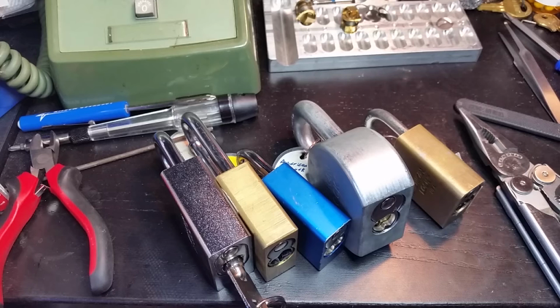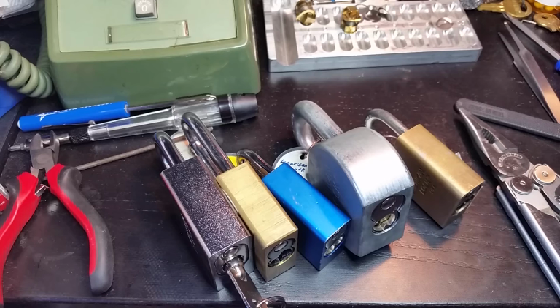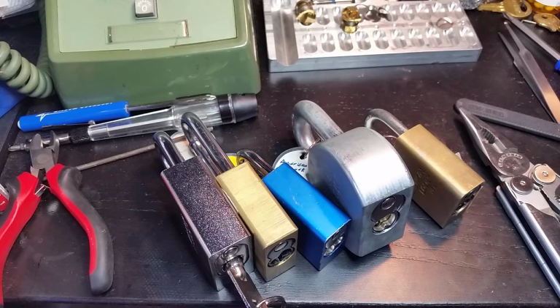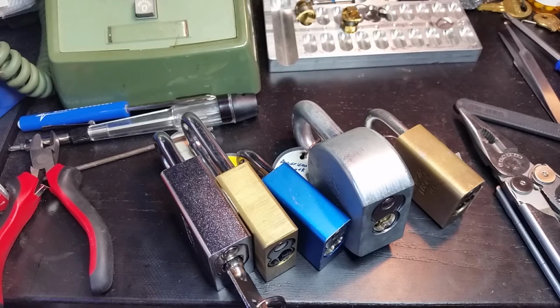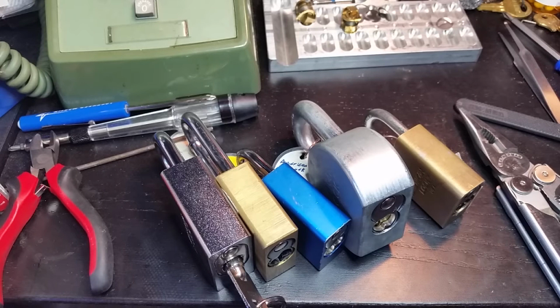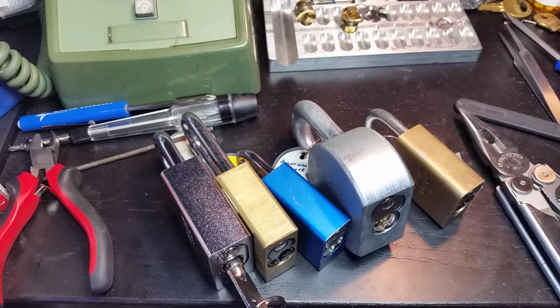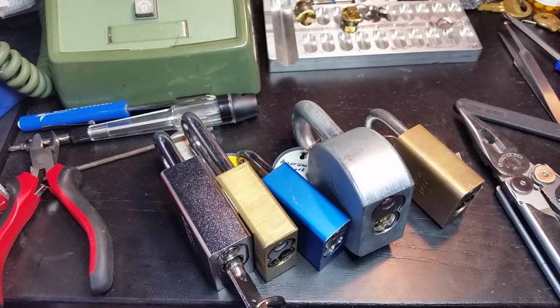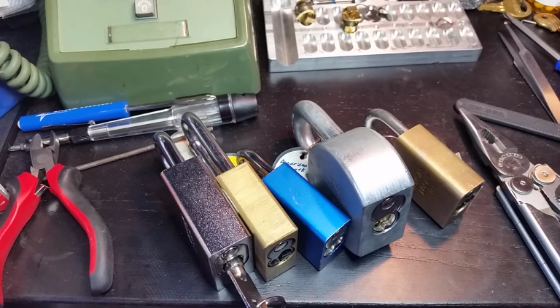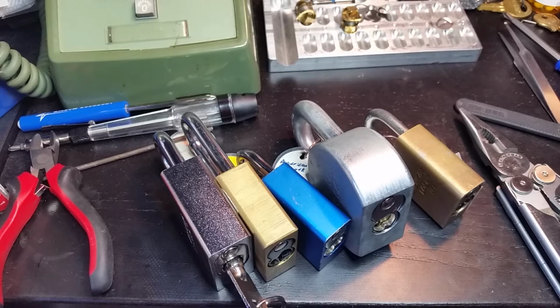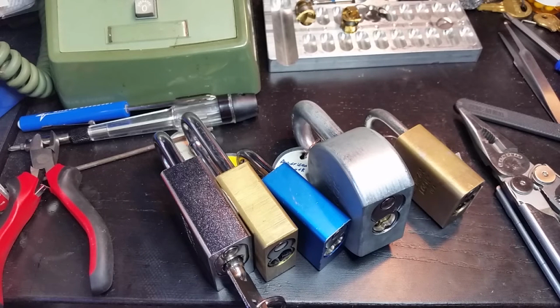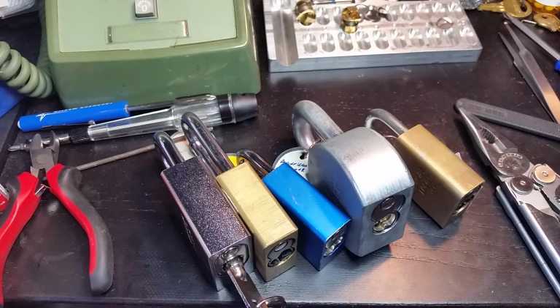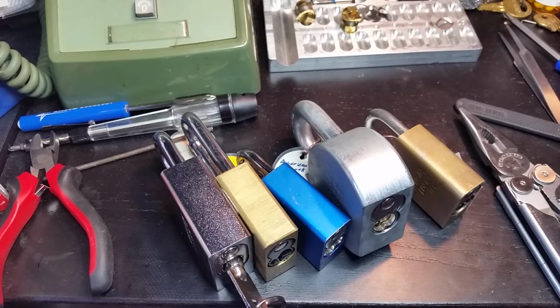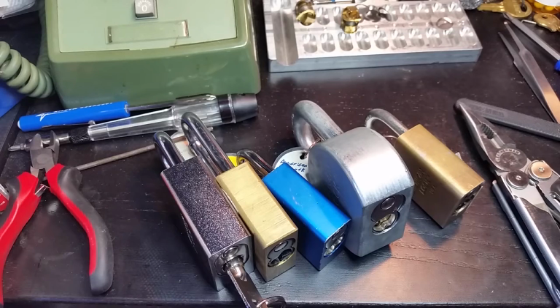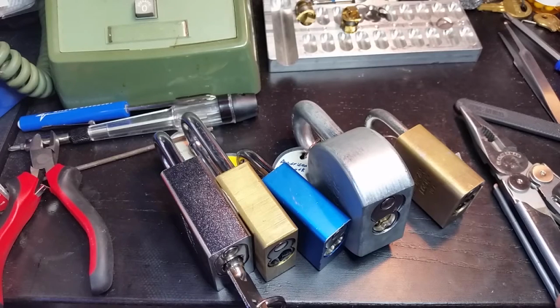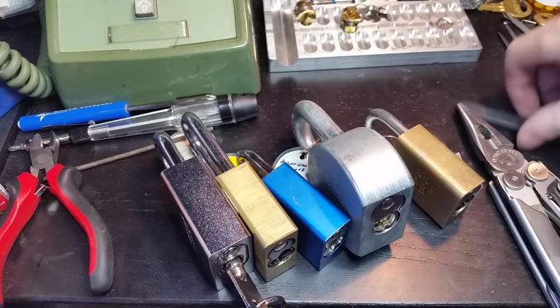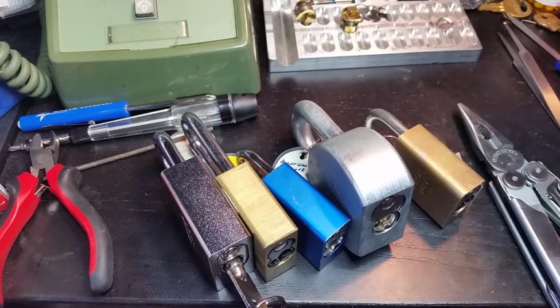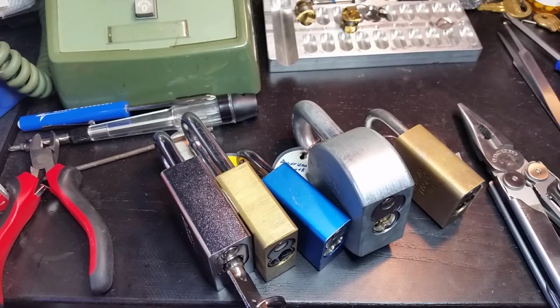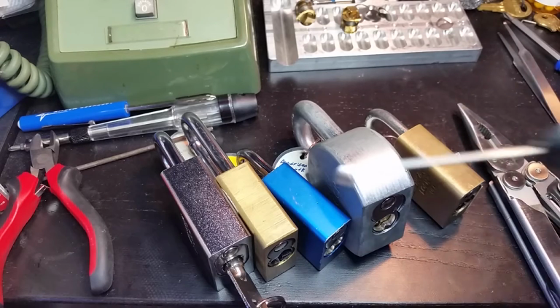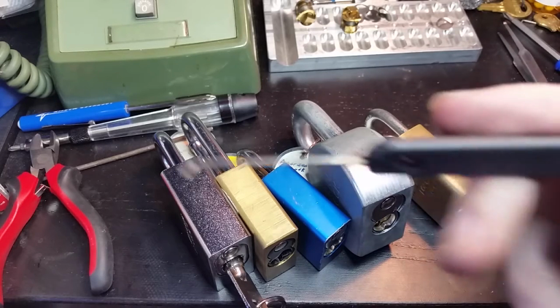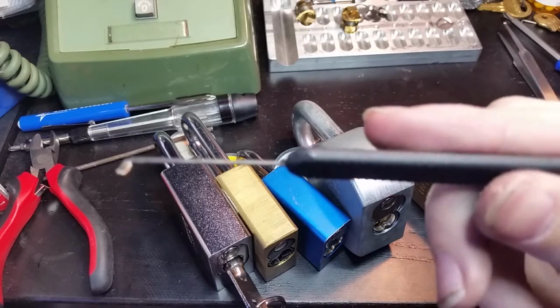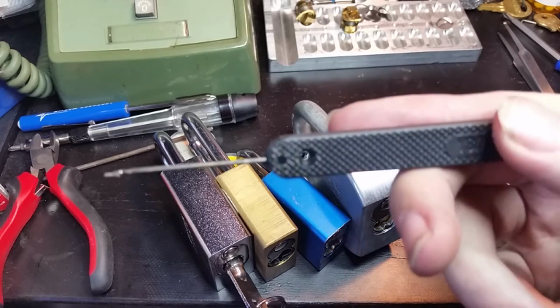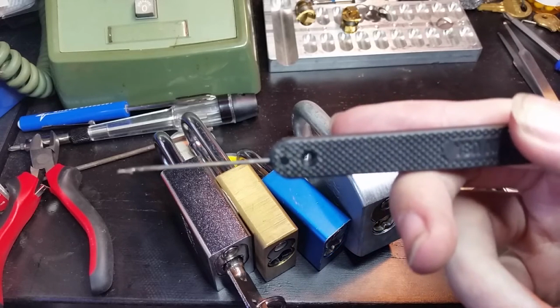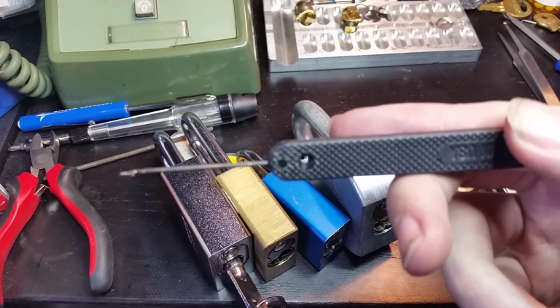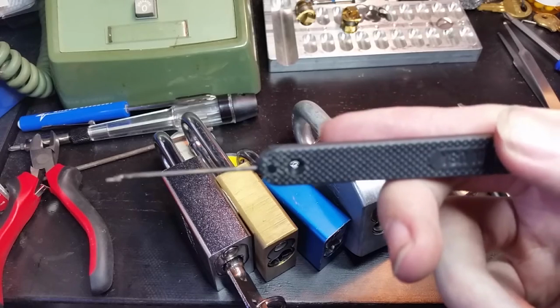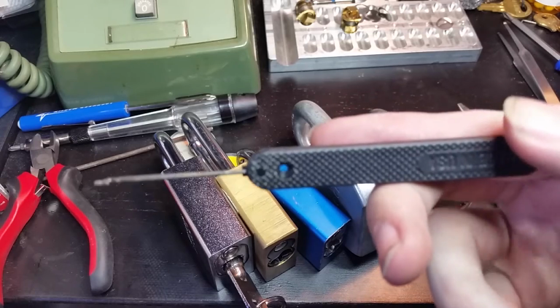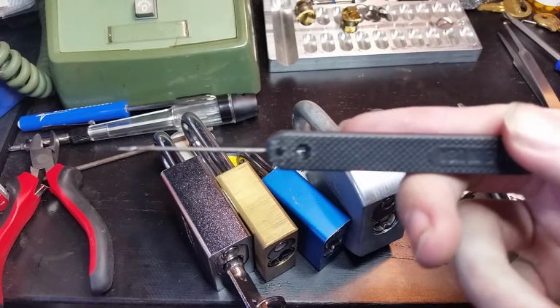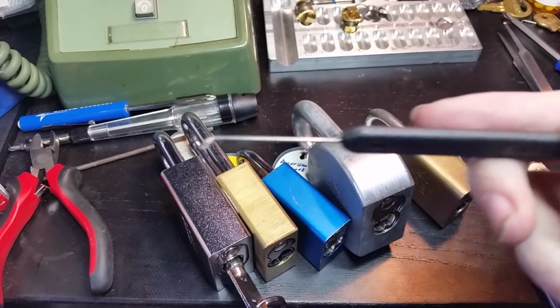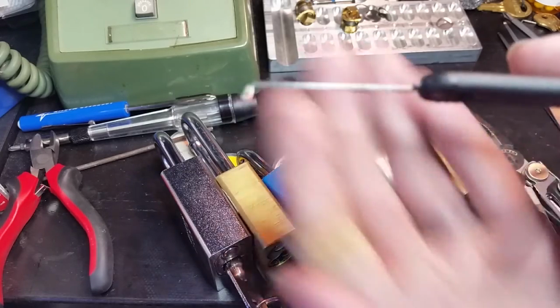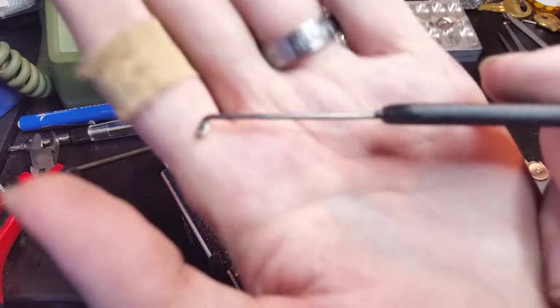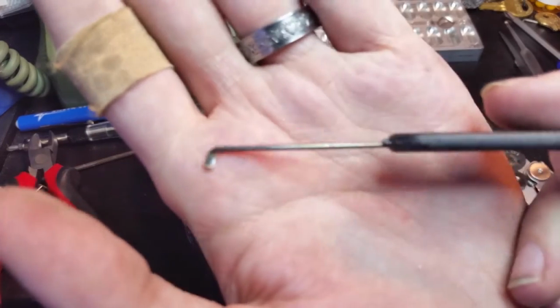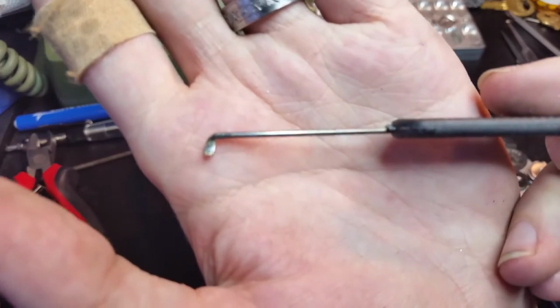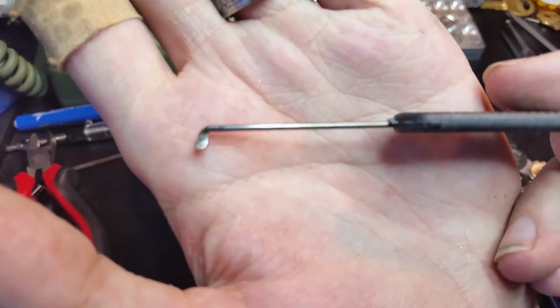Hi folks. So we're talking about American locks again, and what we're really going to be looking at today is — if you recall — I showed you this tool in one of my videos a while back. This is the Peterson American lock bypass tool.